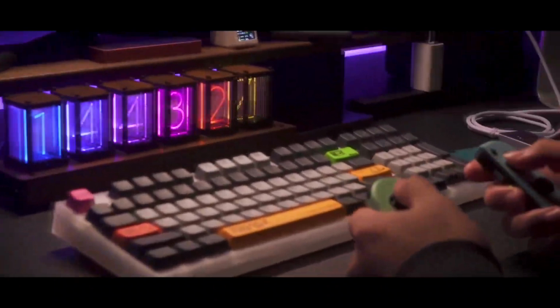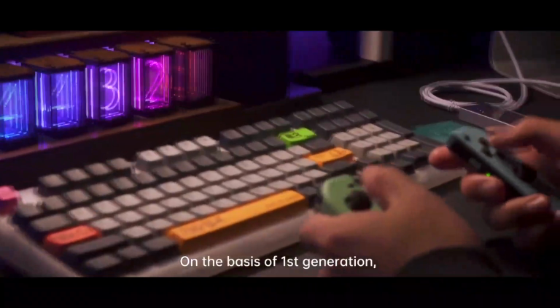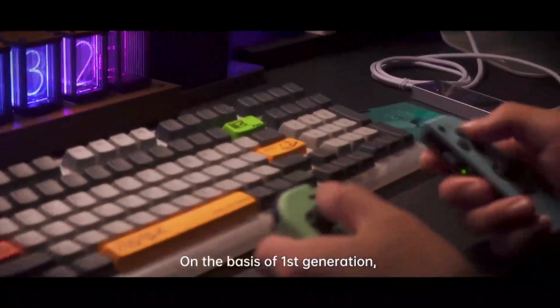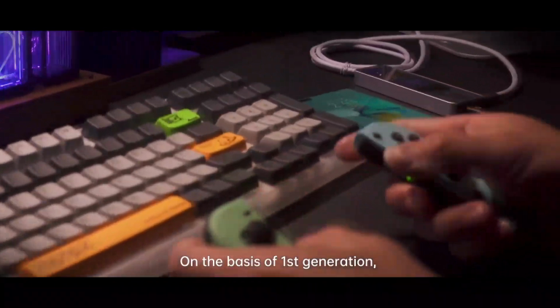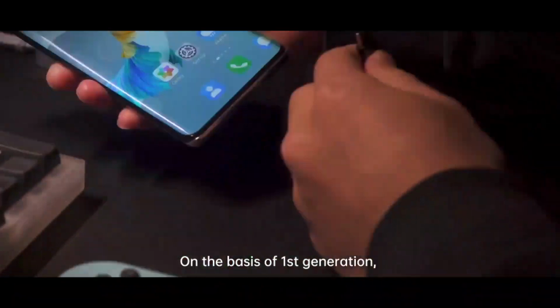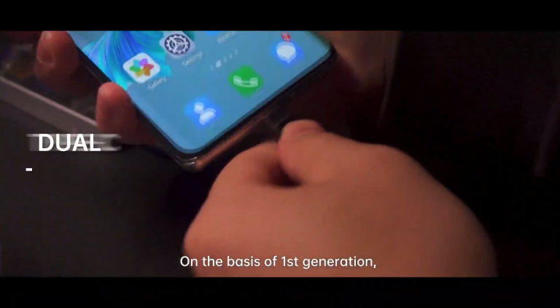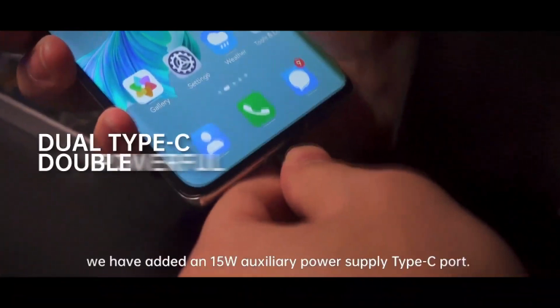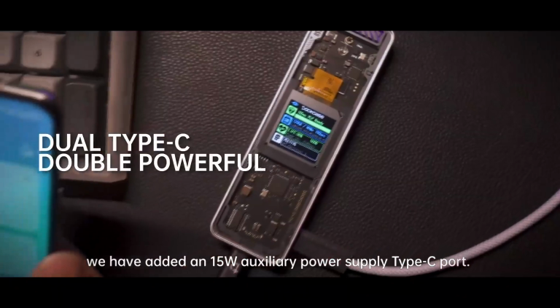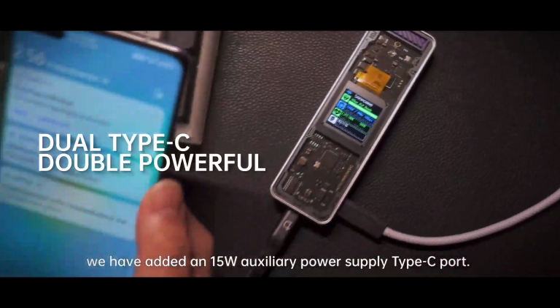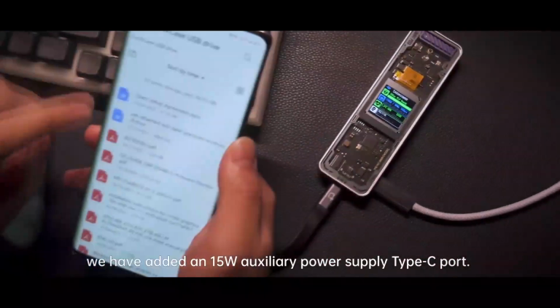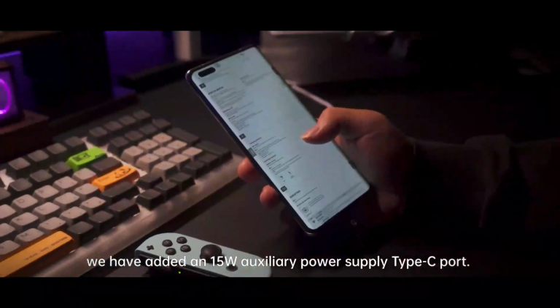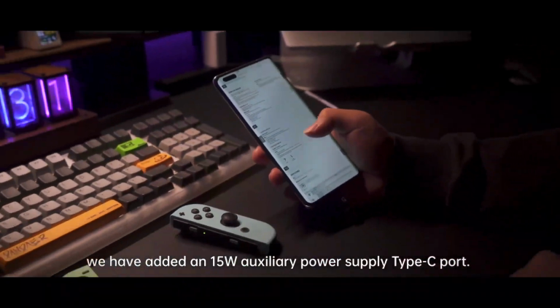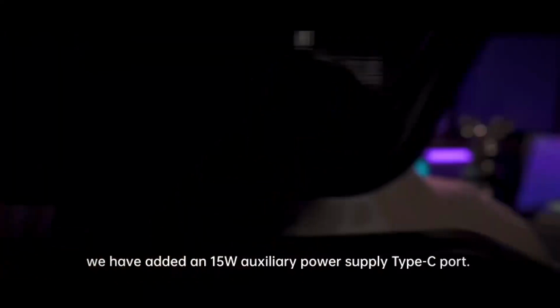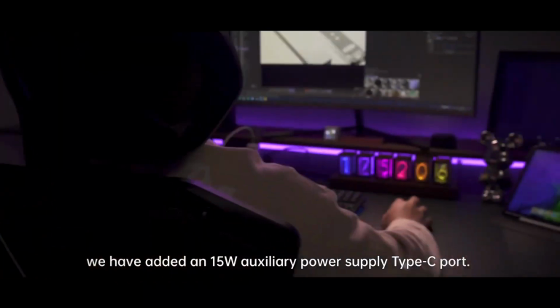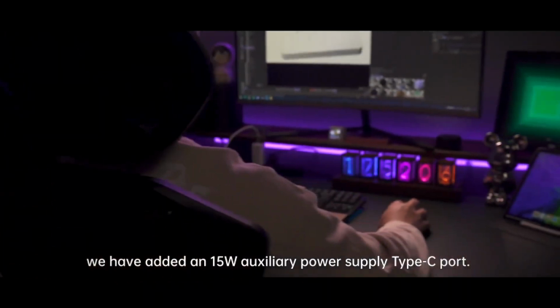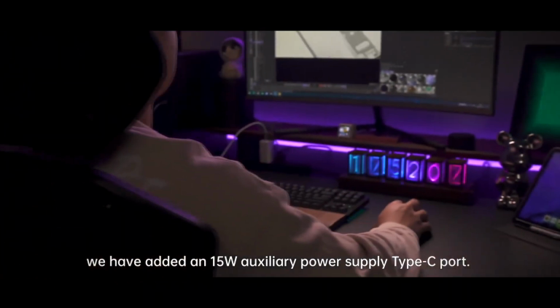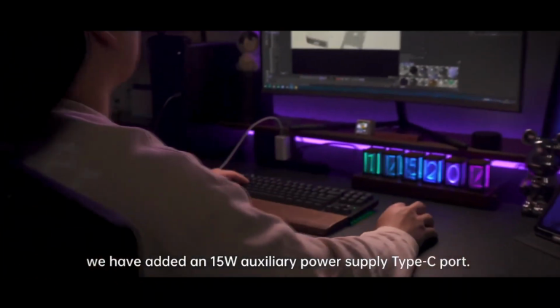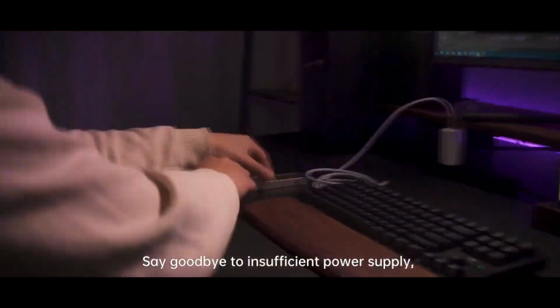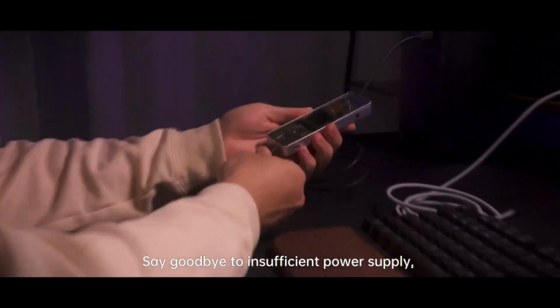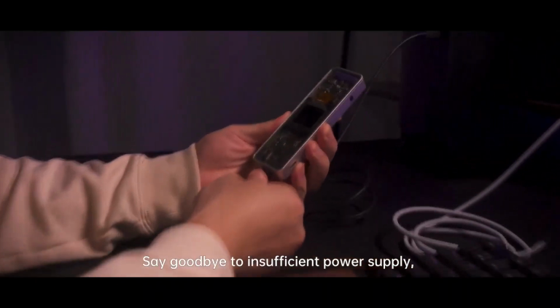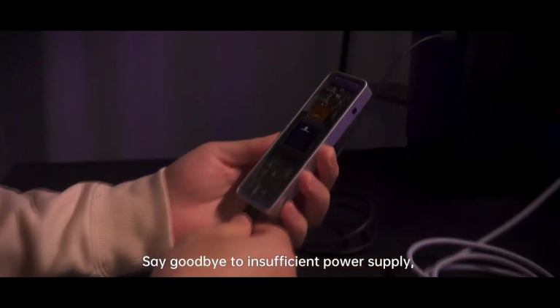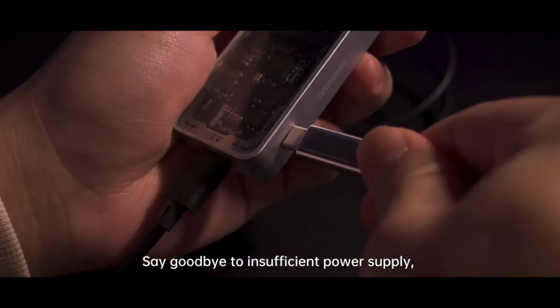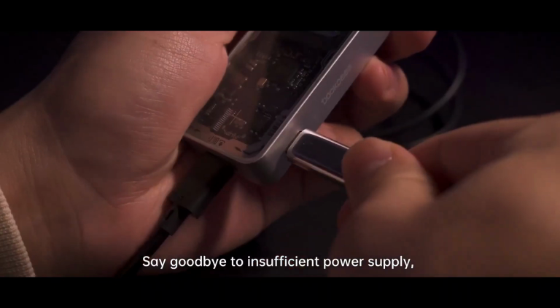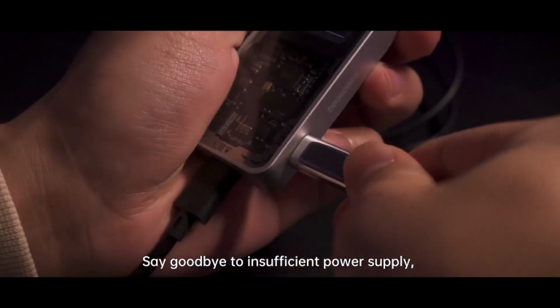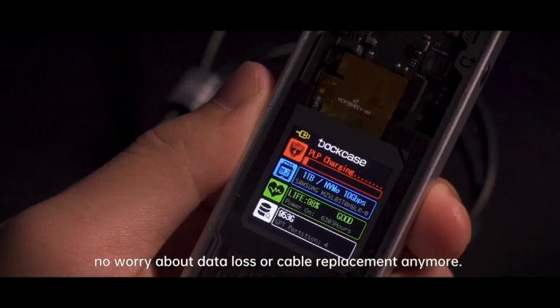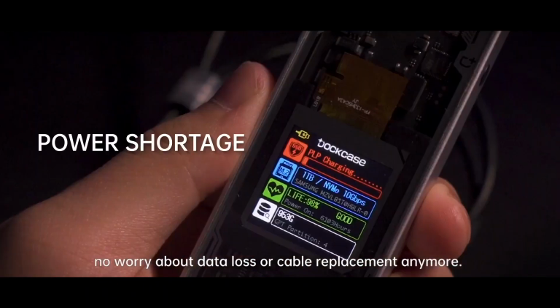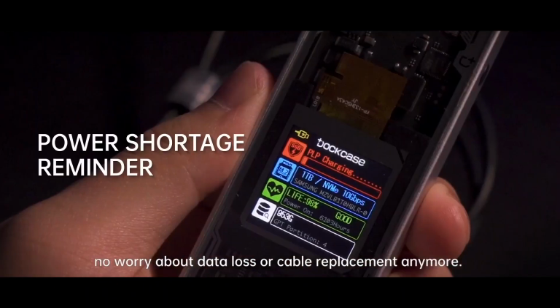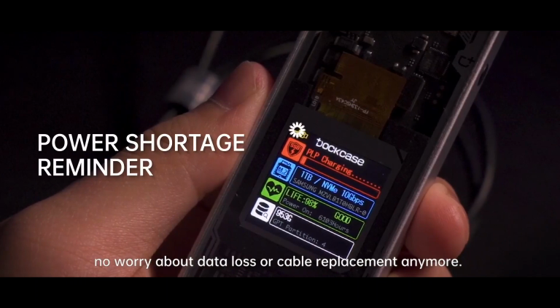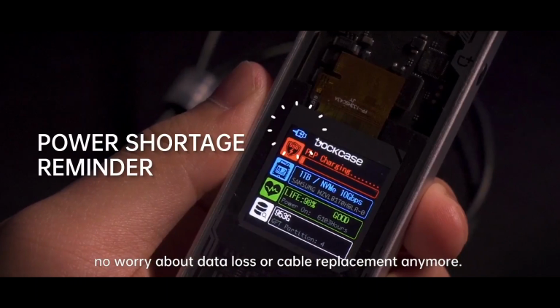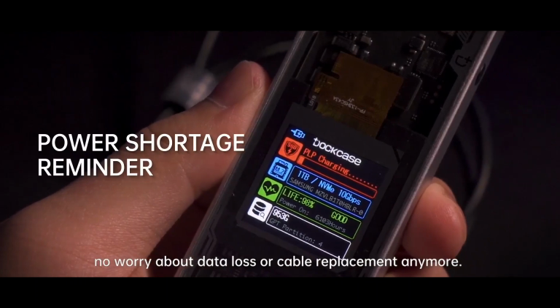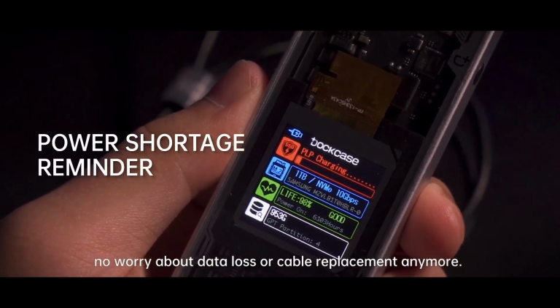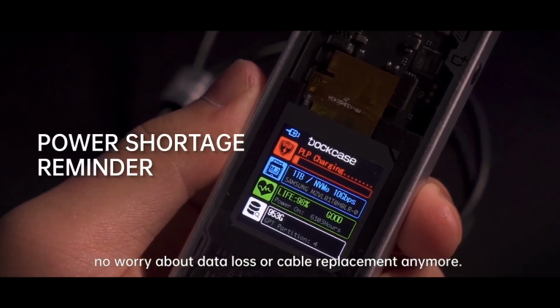On the basis of the first generation, we have added a 15W Auxiliary Power Supply Type-C port. Say goodbye to insufficient power supply — no worry about data loss or cable replacement anymore.